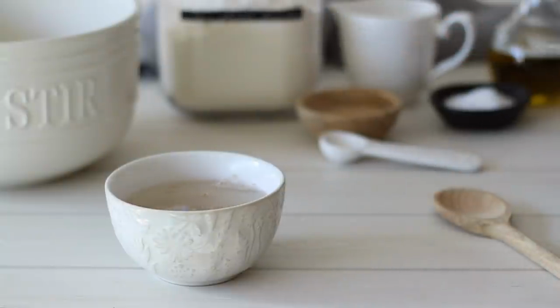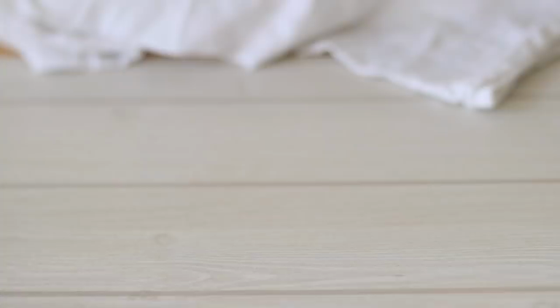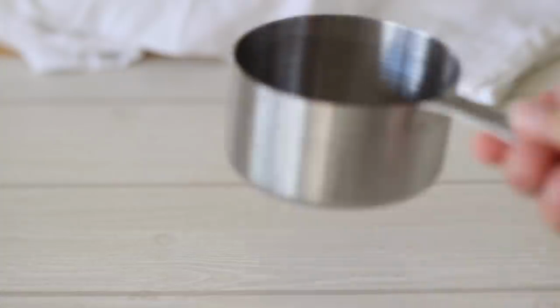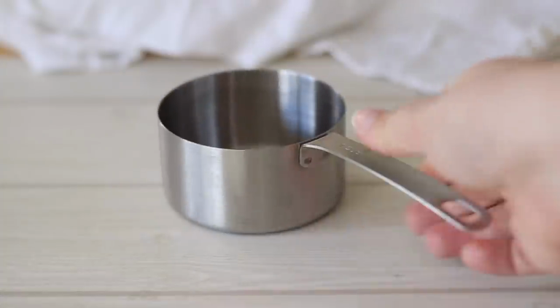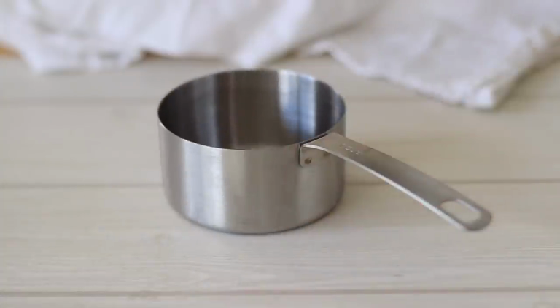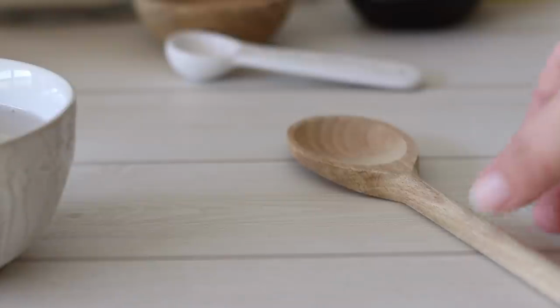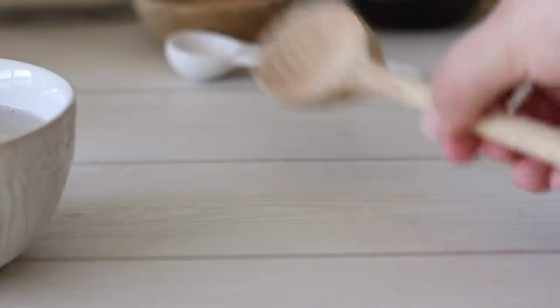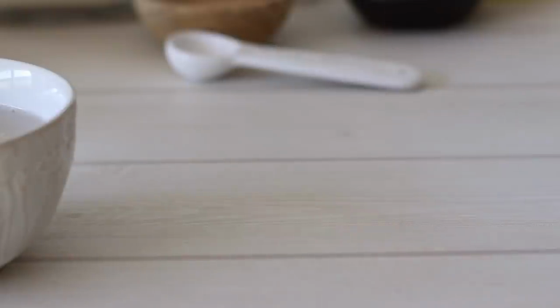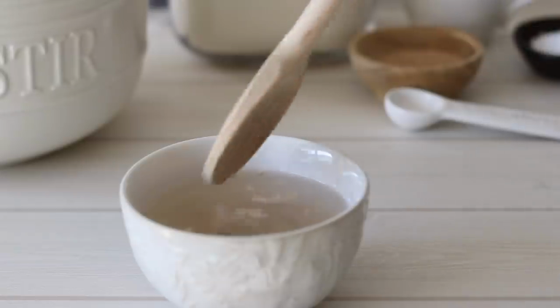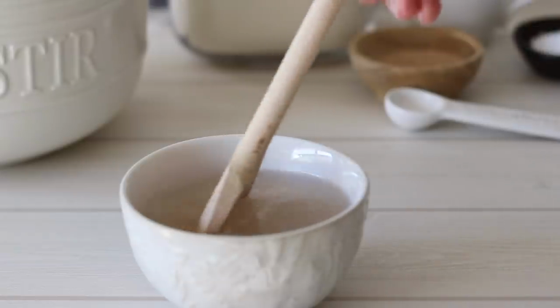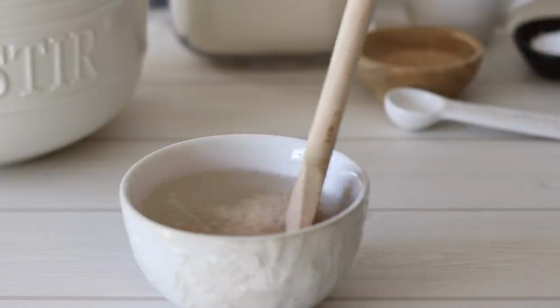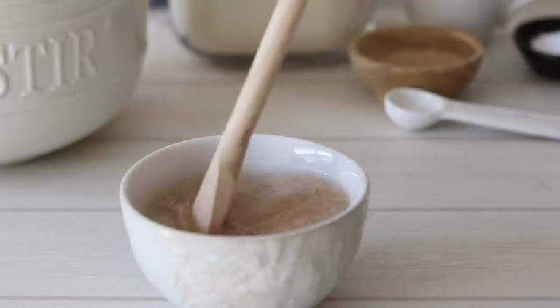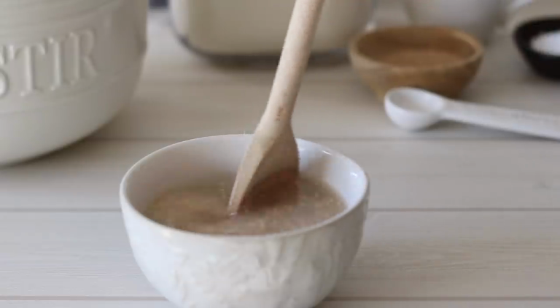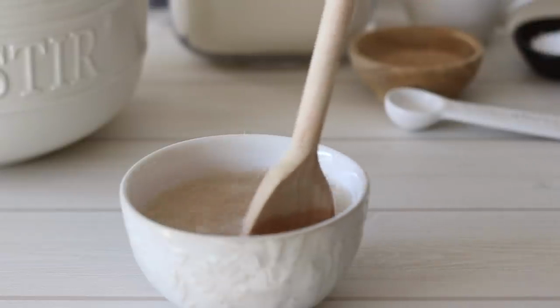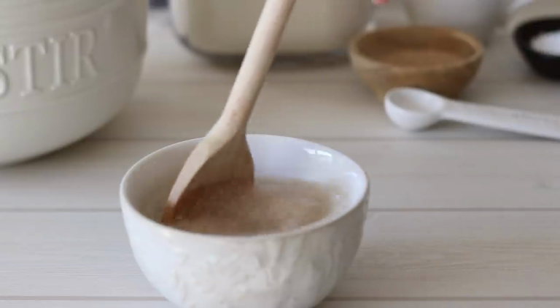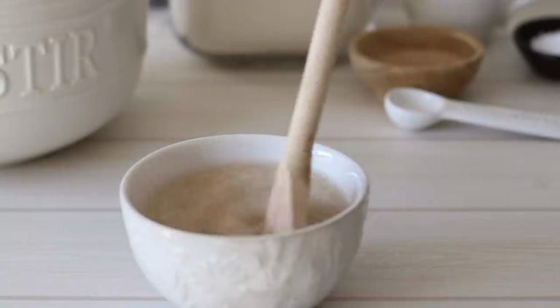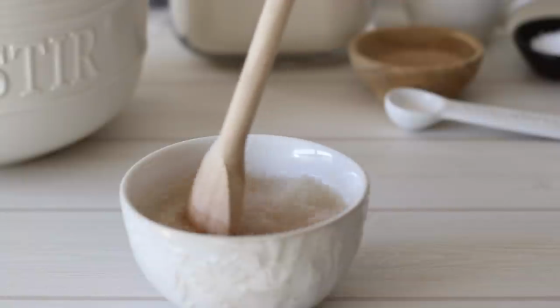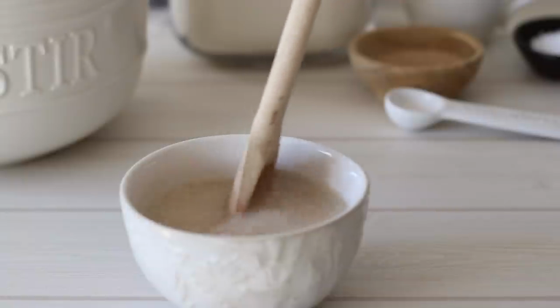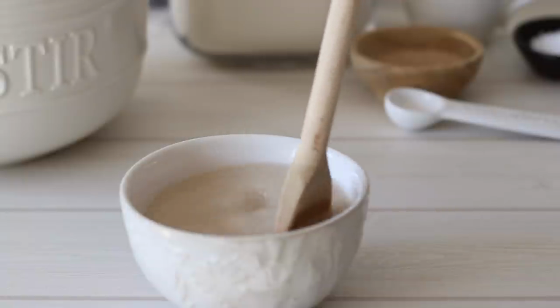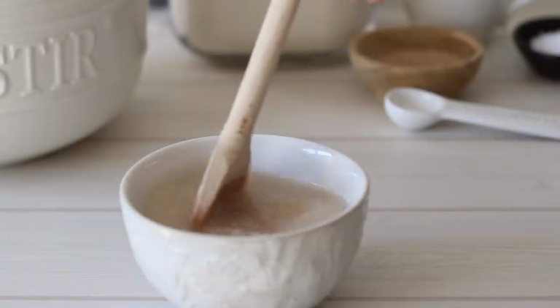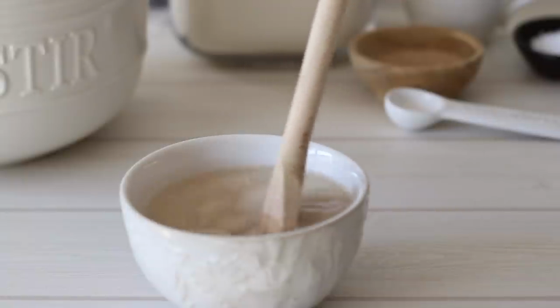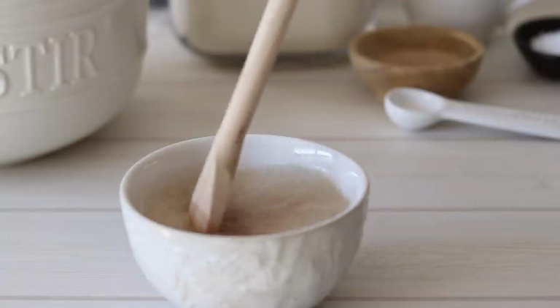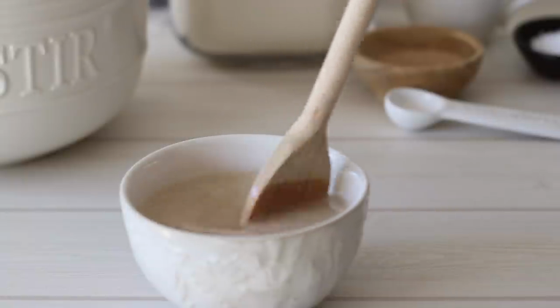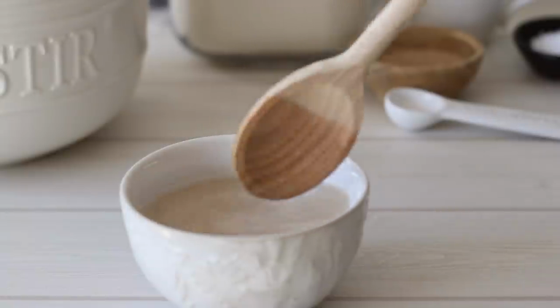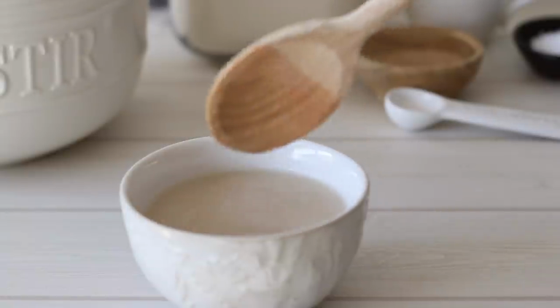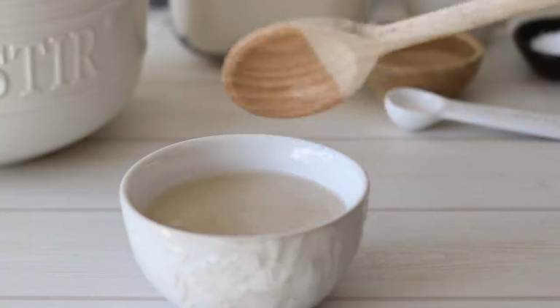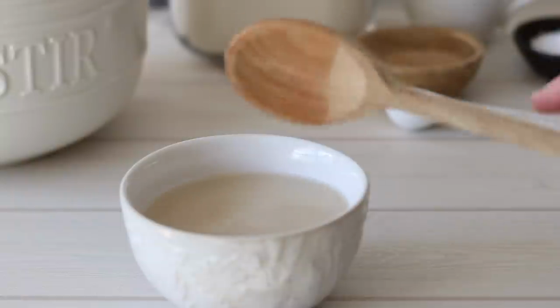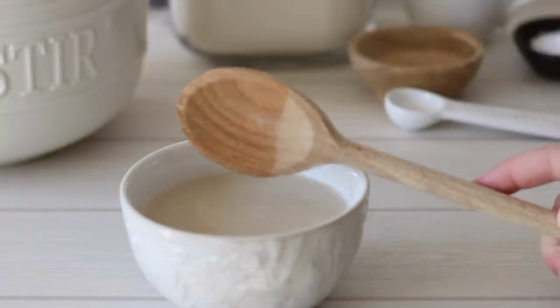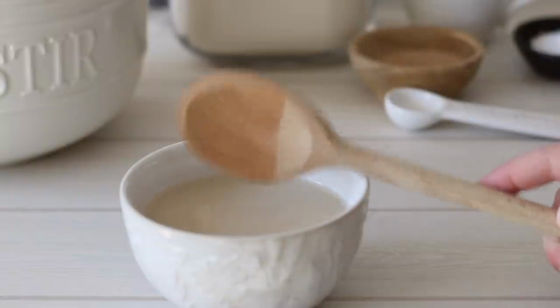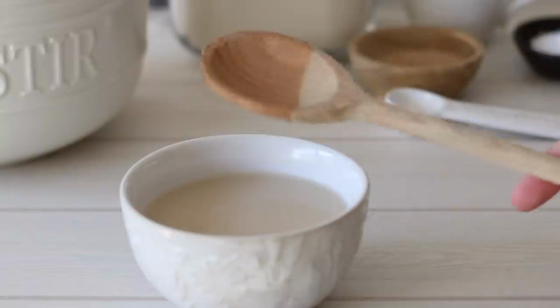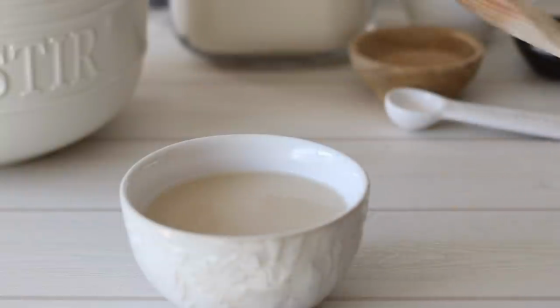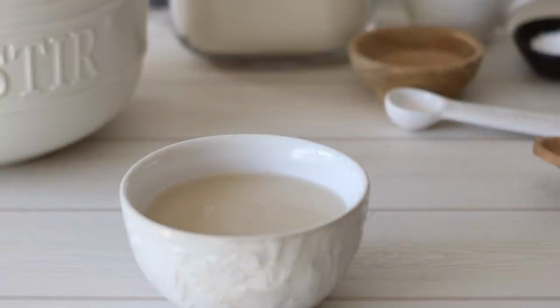To start we need to mix the dough. You don't need a mixer or anything for this — a bowl is it. If you do have a mixer you can of course use it if you would prefer. Mix 2 teaspoons of yeast with 1 cup of warm water, mix and set to the side to activate.